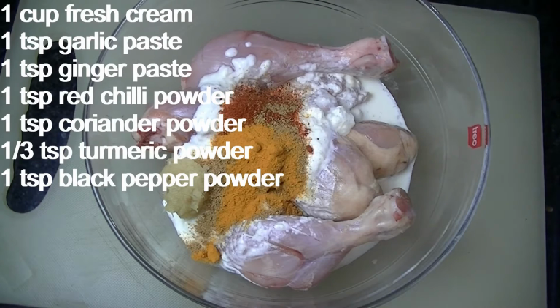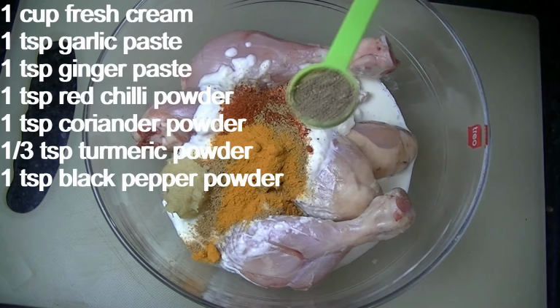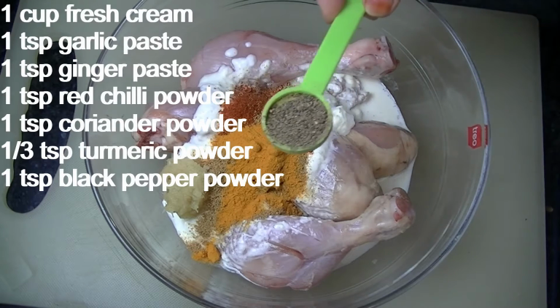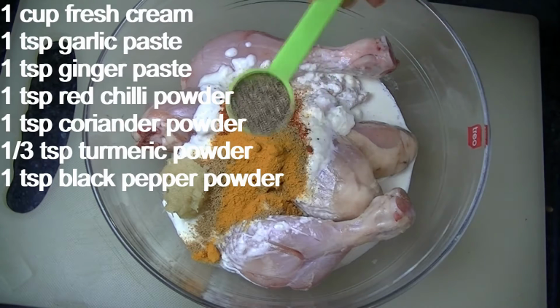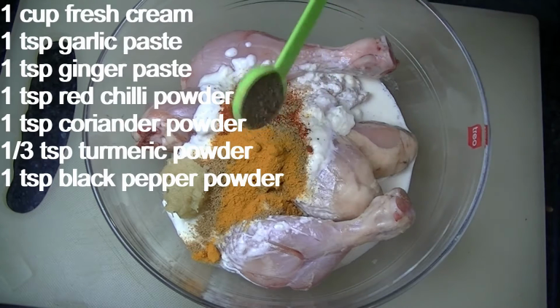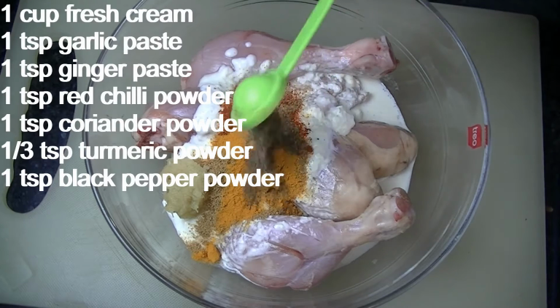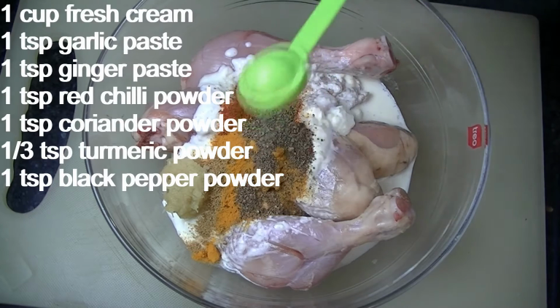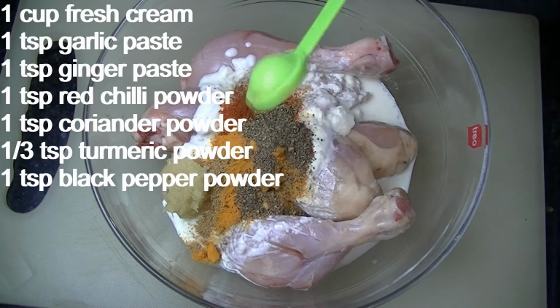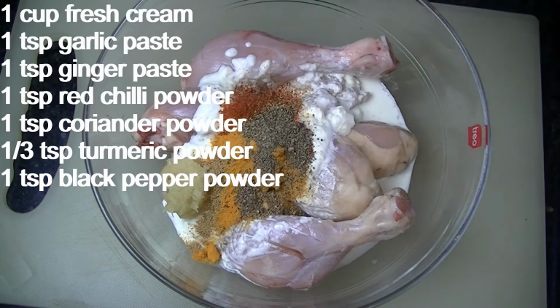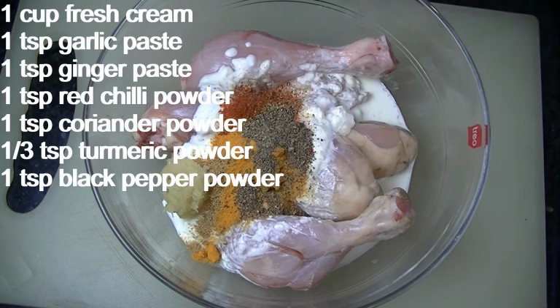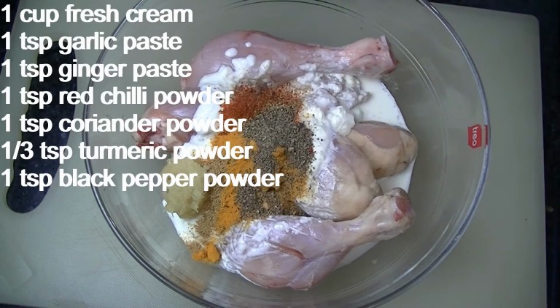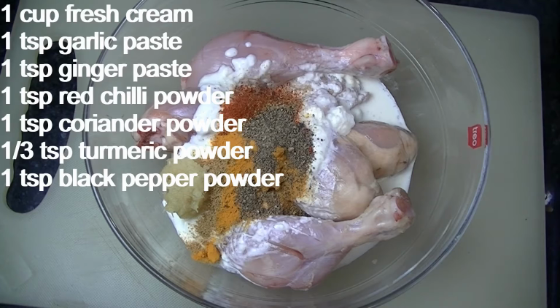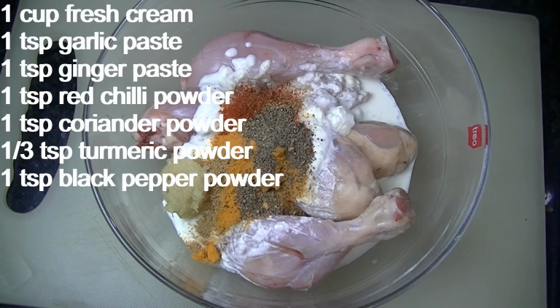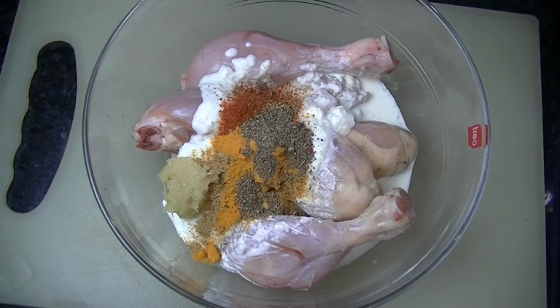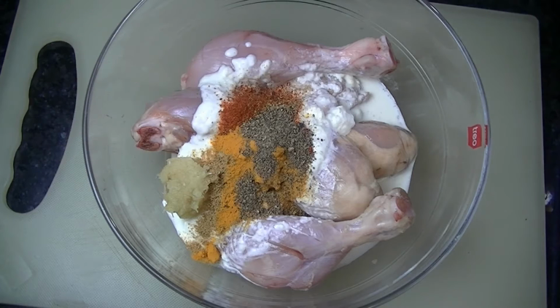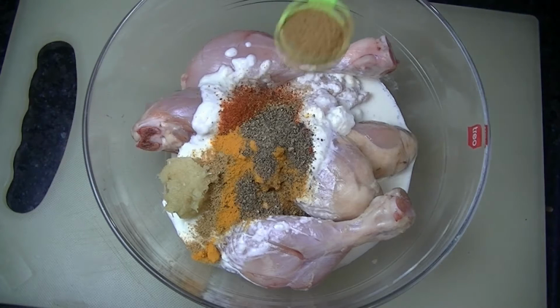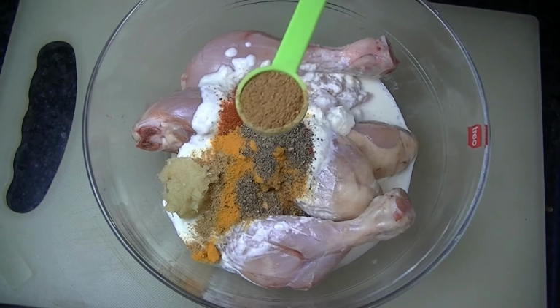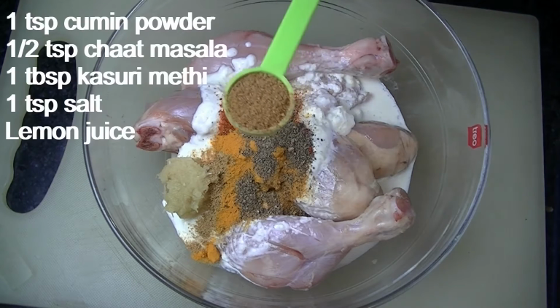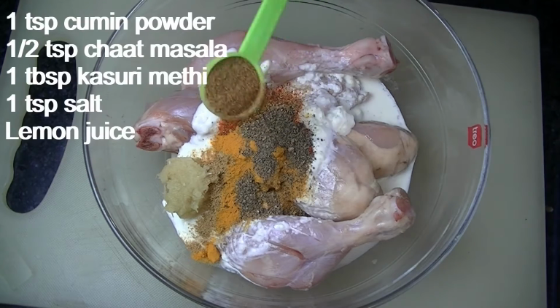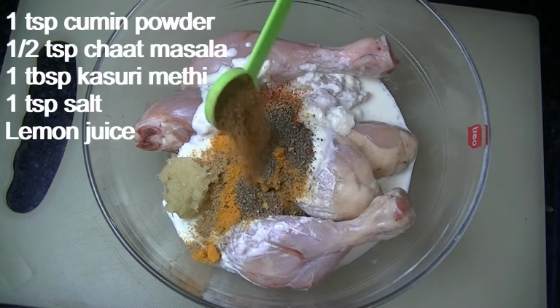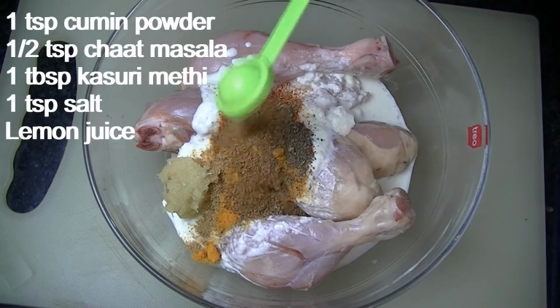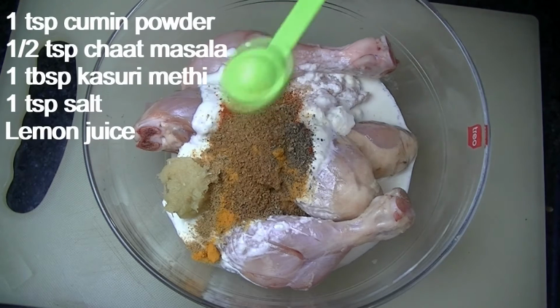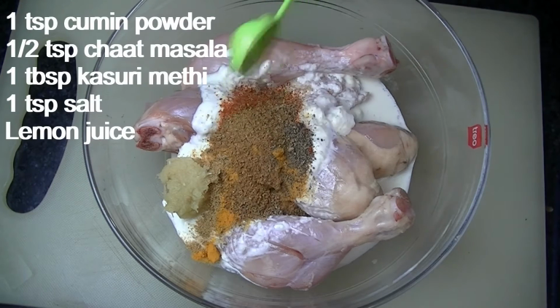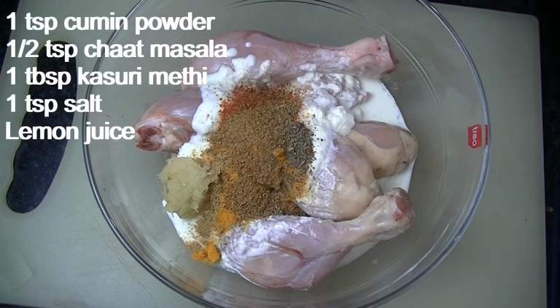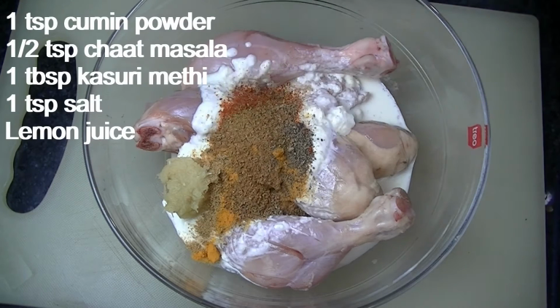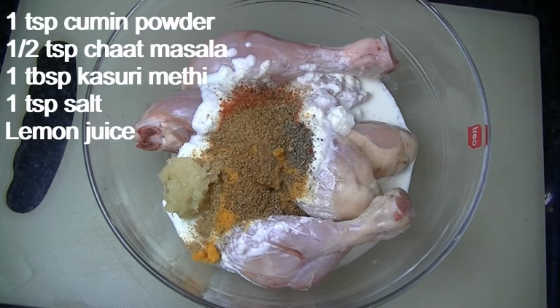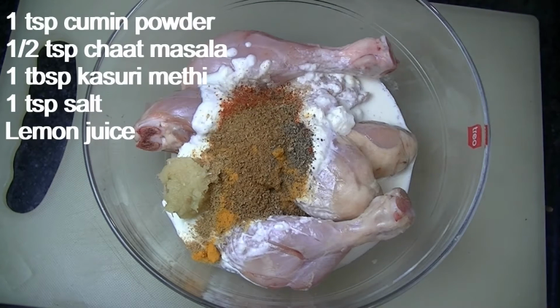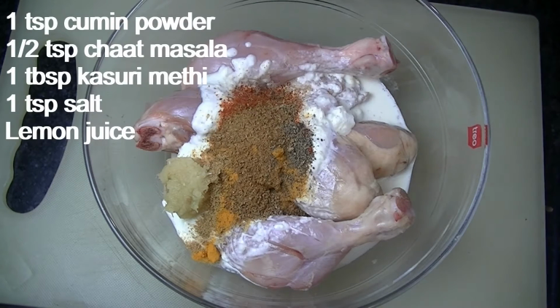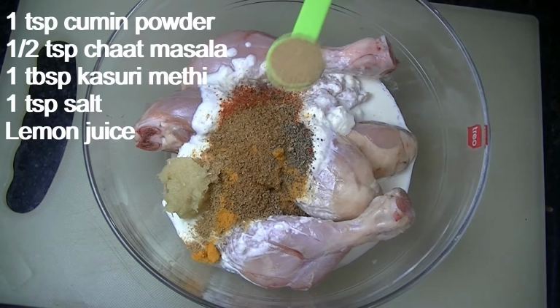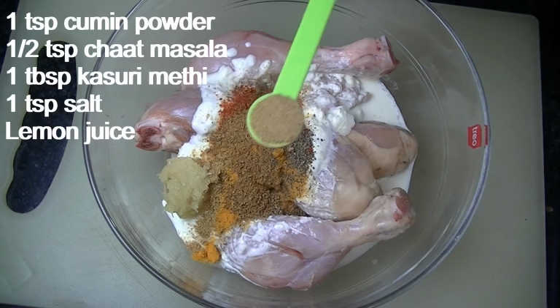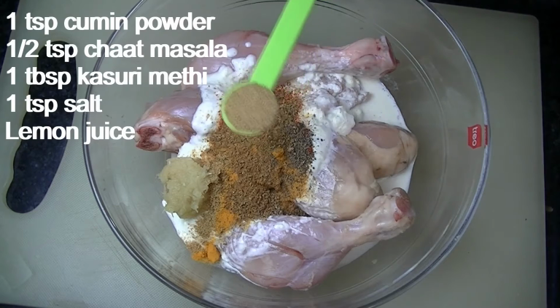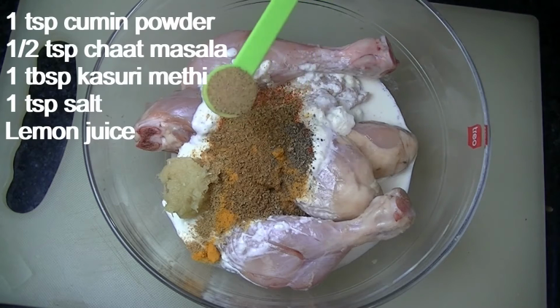Add 1 teaspoon of curry powder, 1 teaspoon of garam masala powder, and 1 teaspoon of cumin powder.